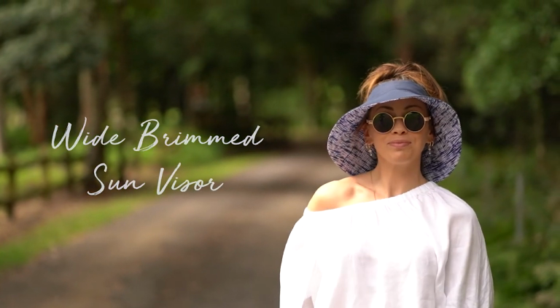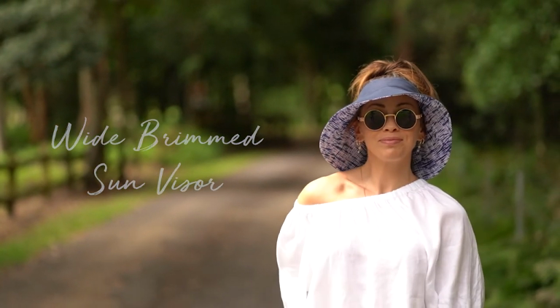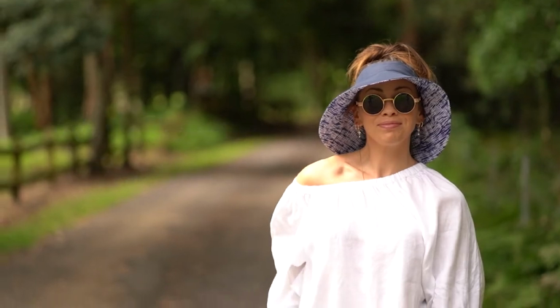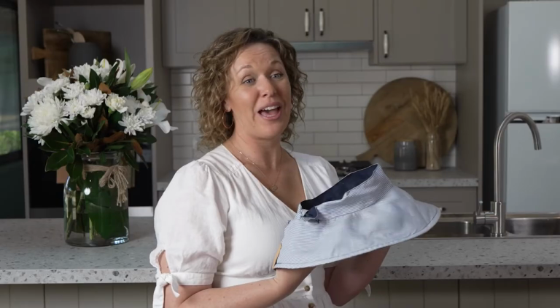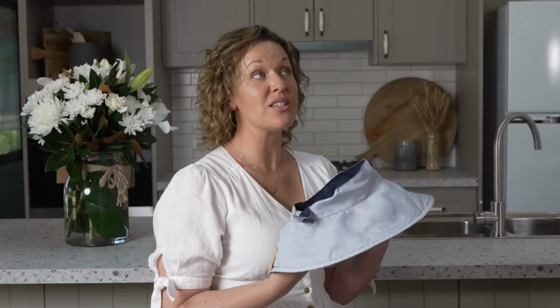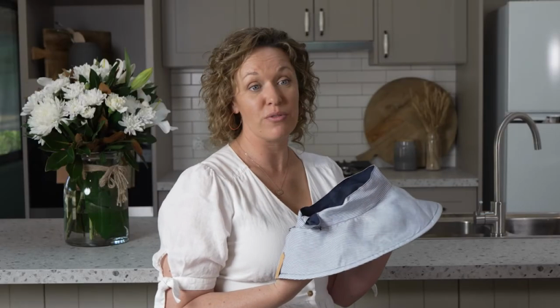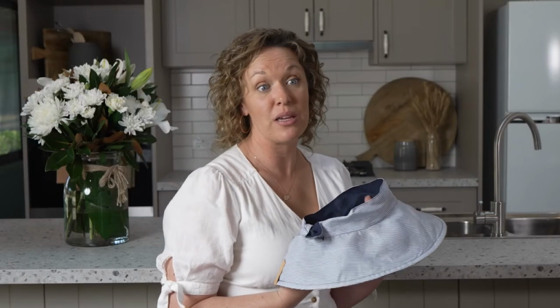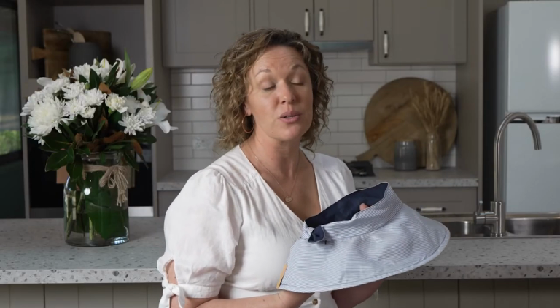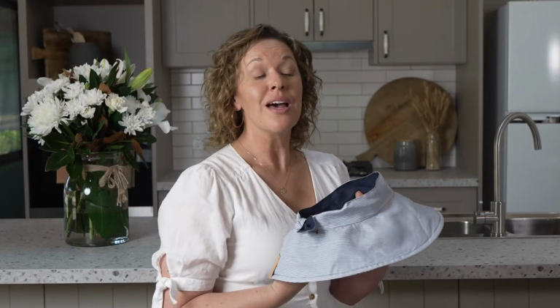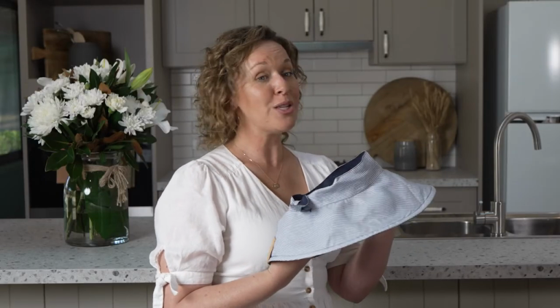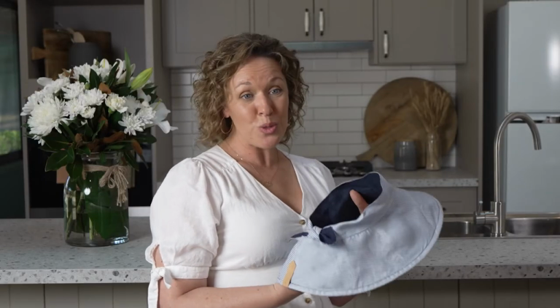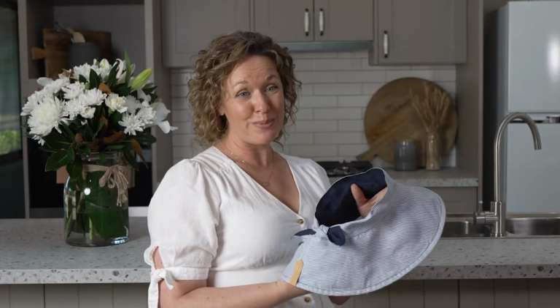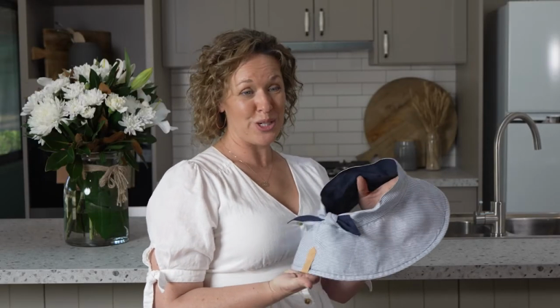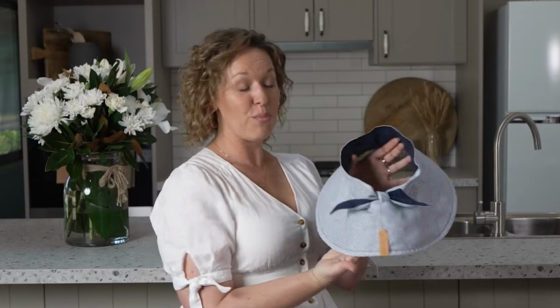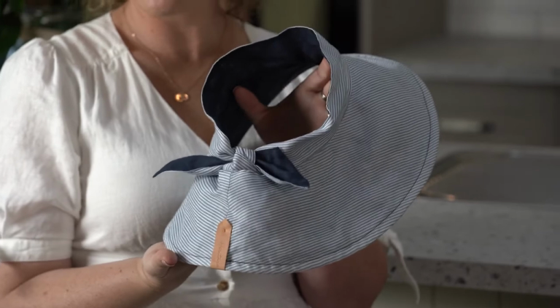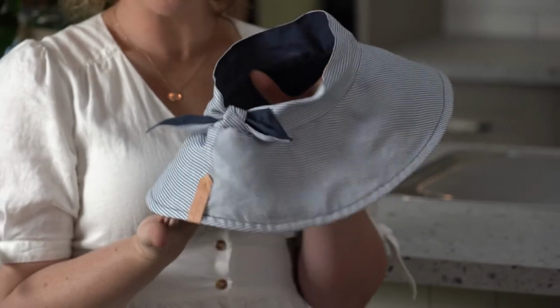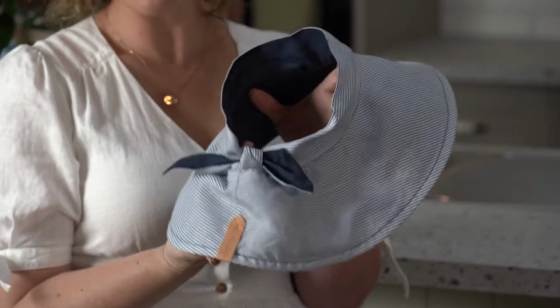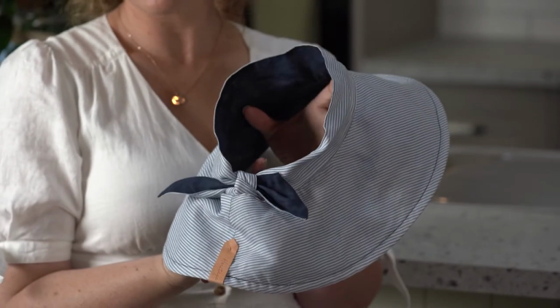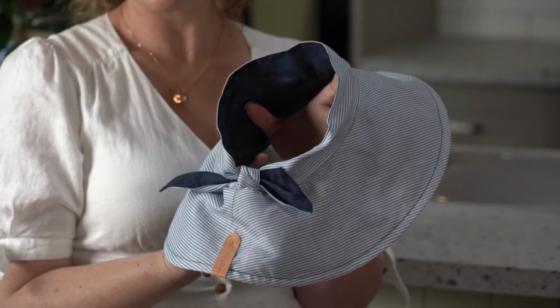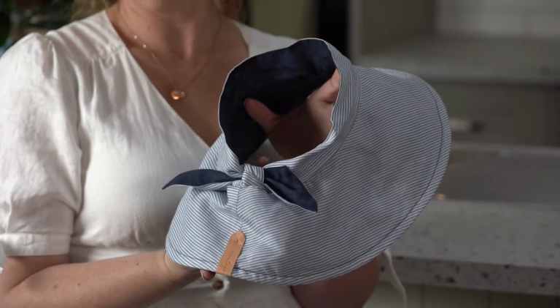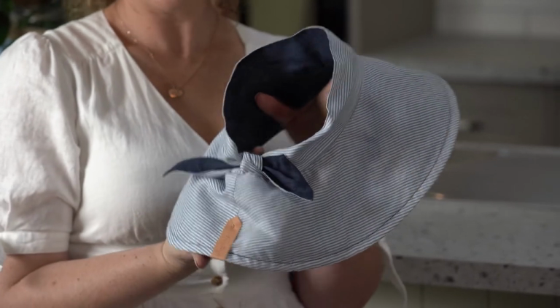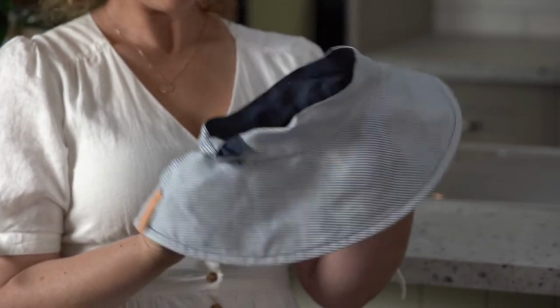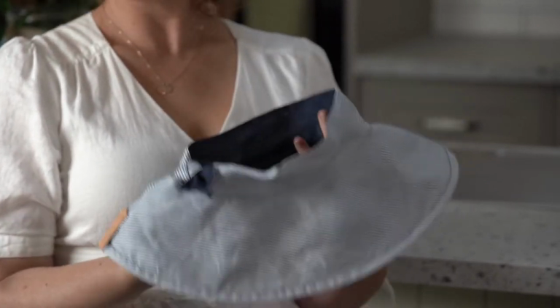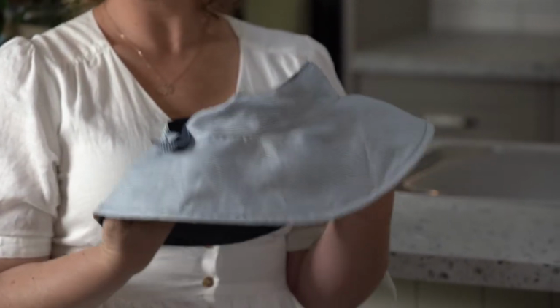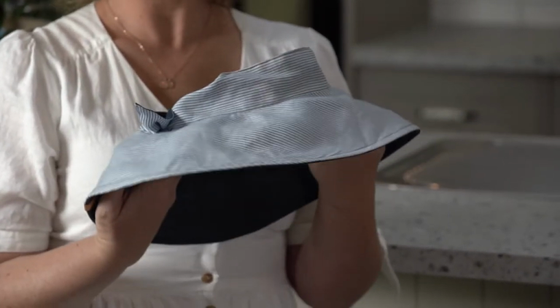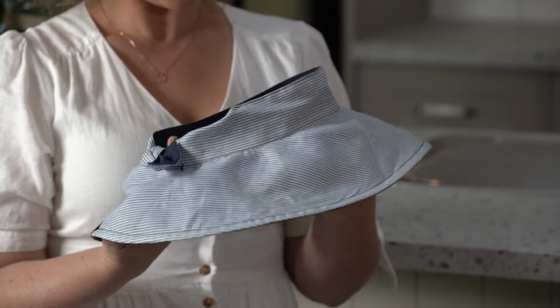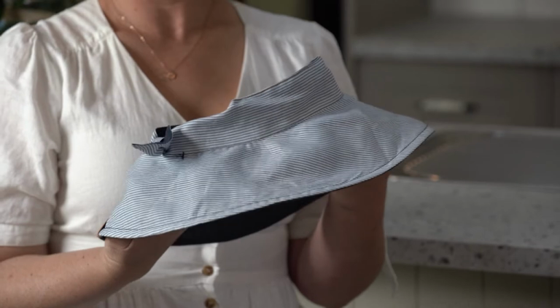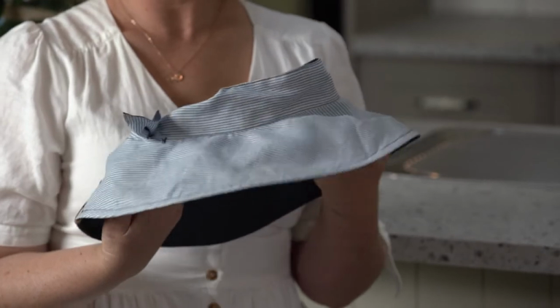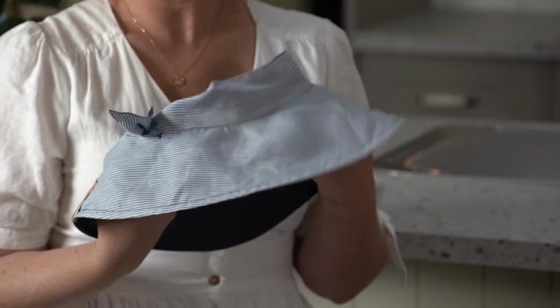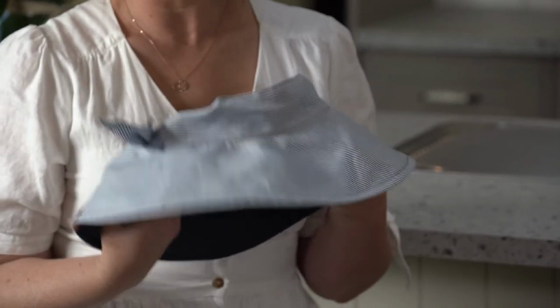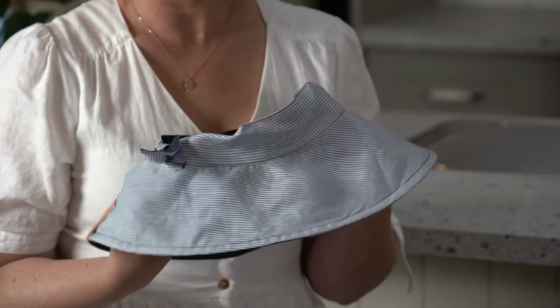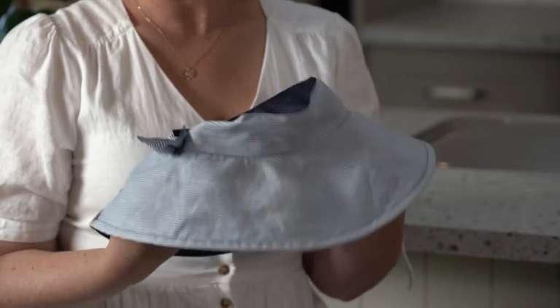I've been wearing the sample for ages — I stole it from the warehouse girls. It's super simple to adjust for a perfect fit; it's just got these lovely ties at the back. Honestly, this hat is a game-changer for me, and I'm sure it will be for you too.